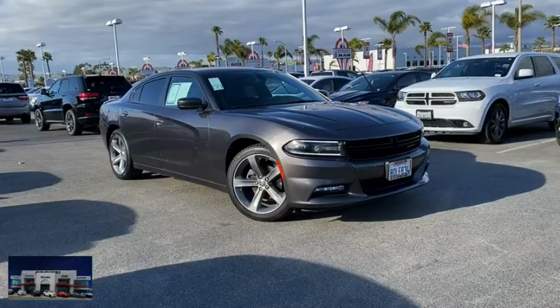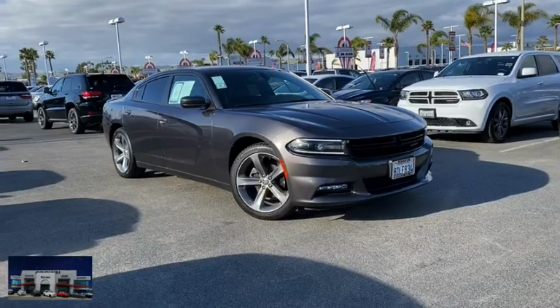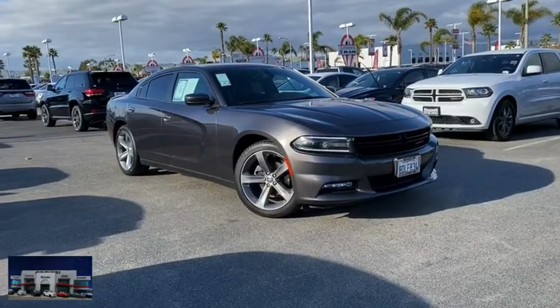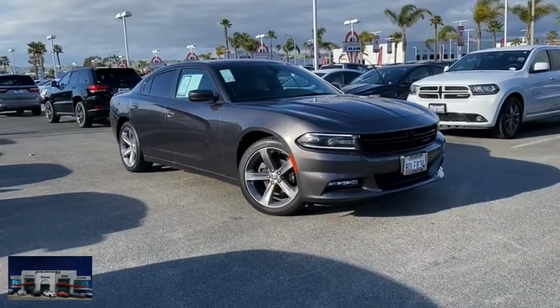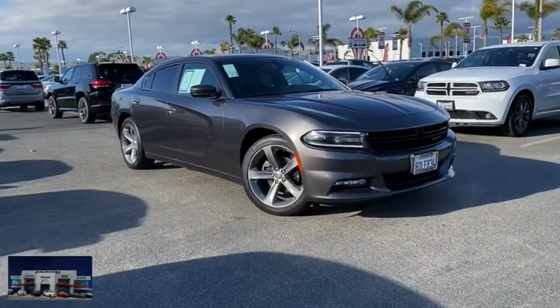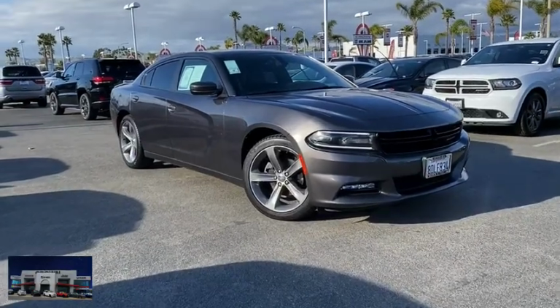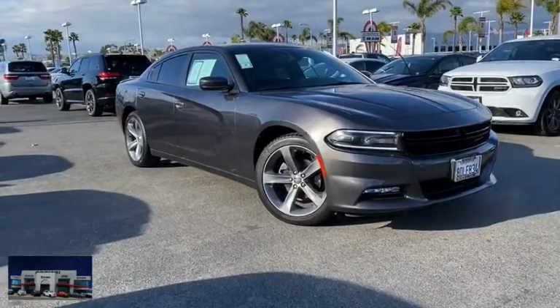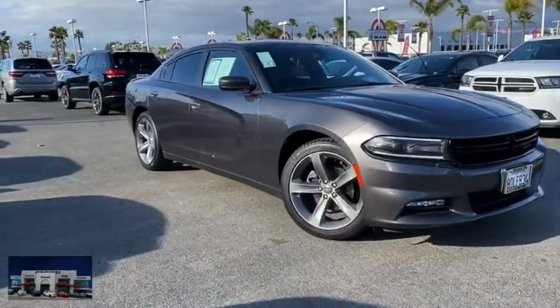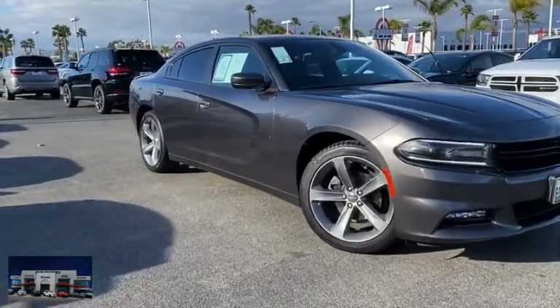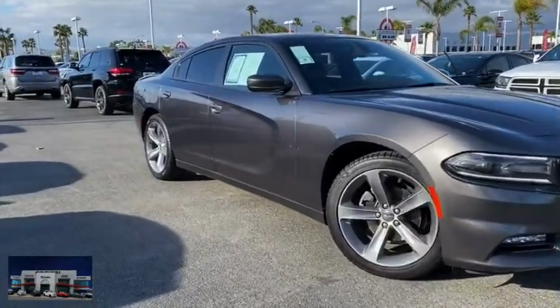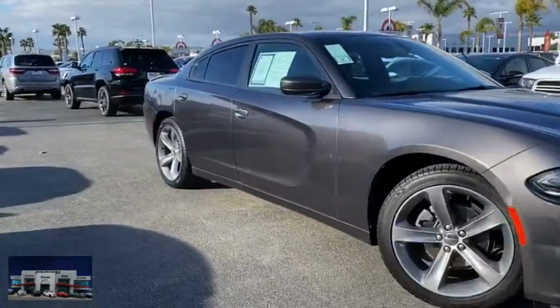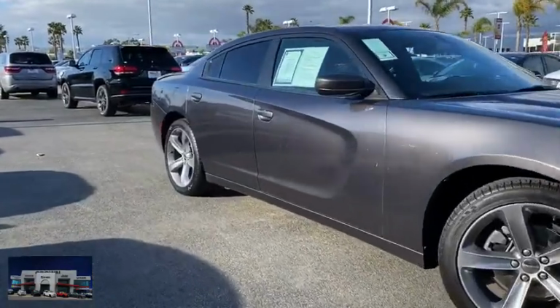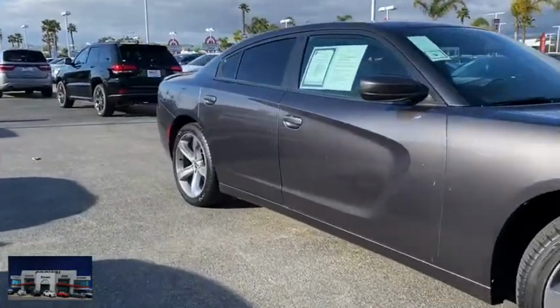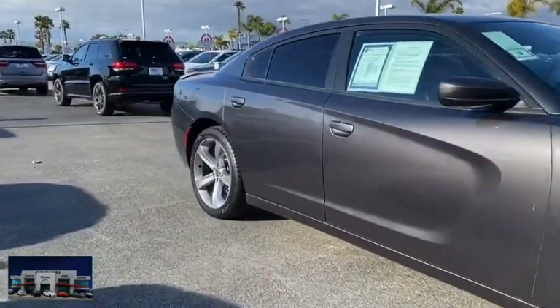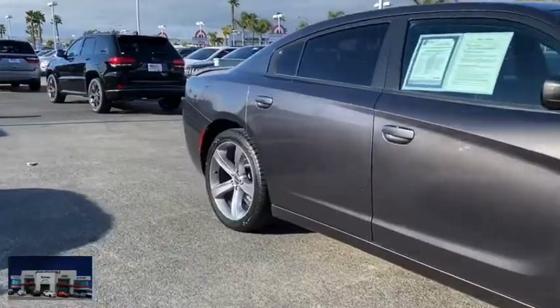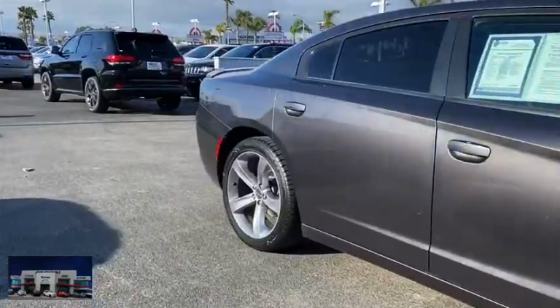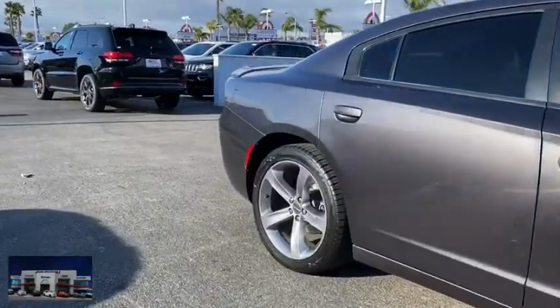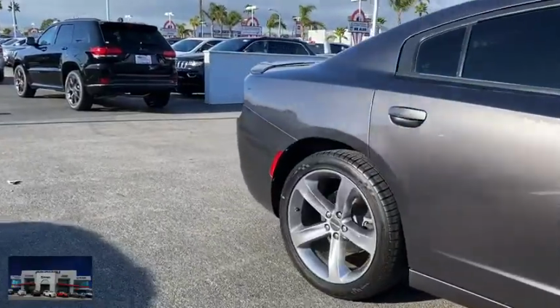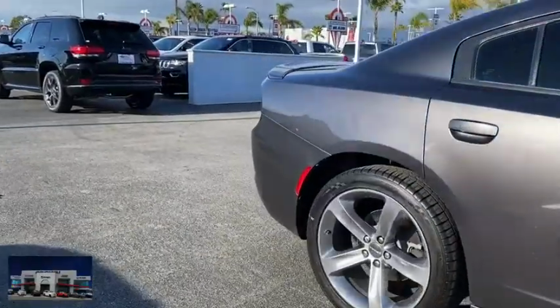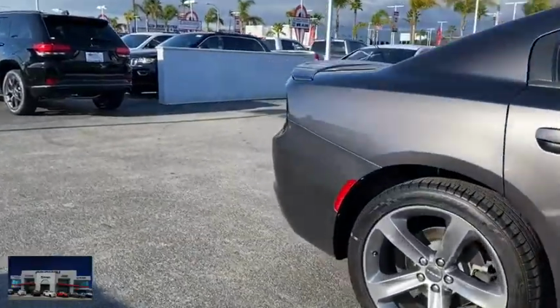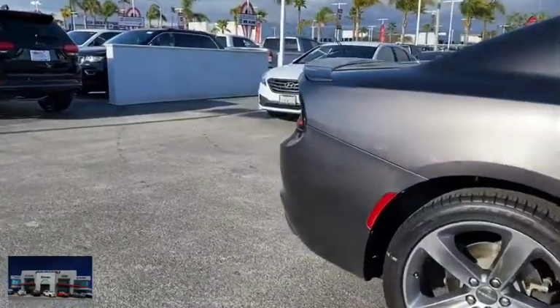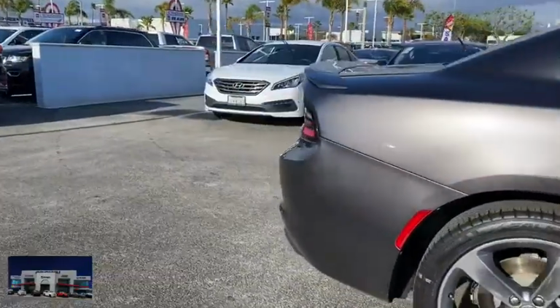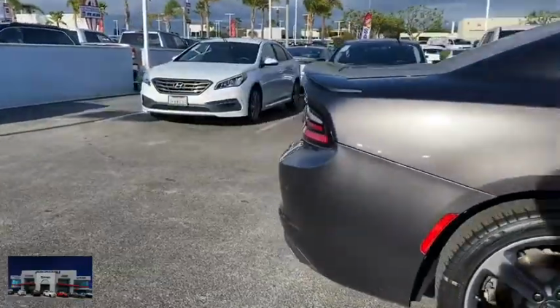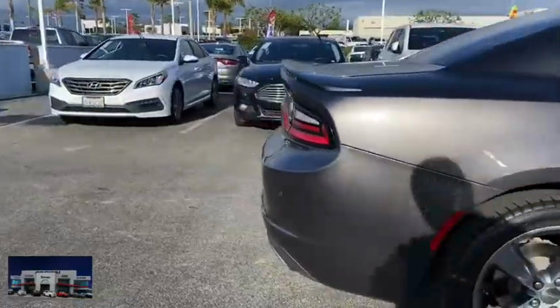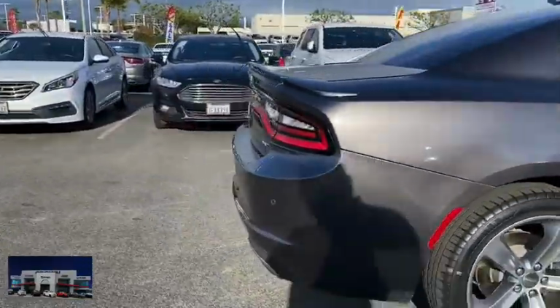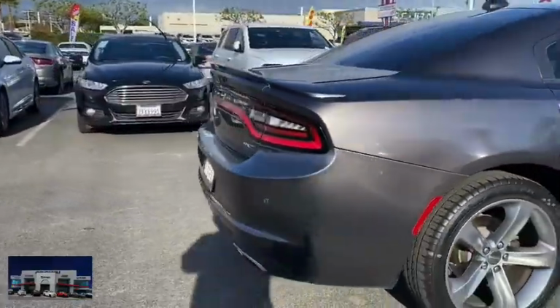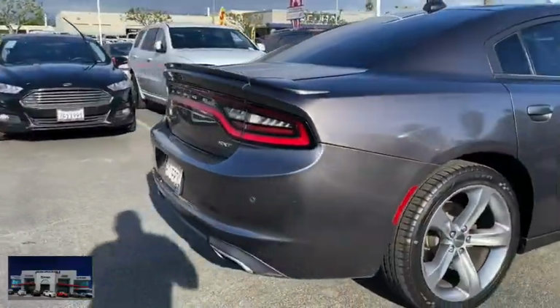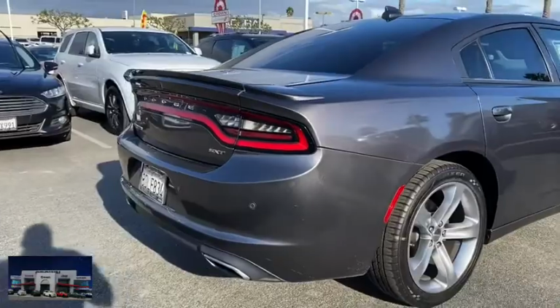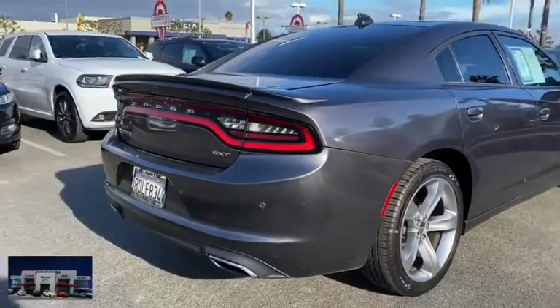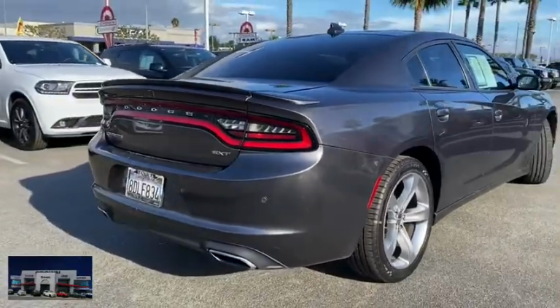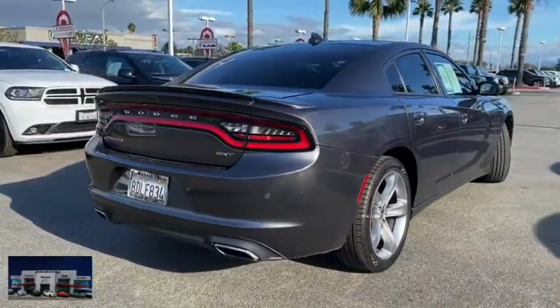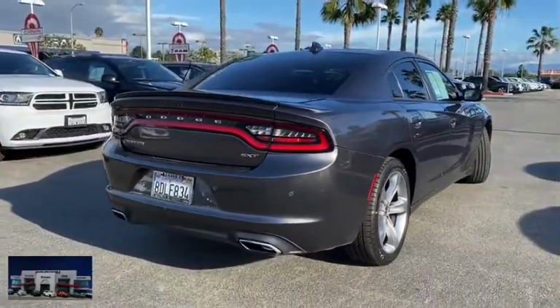Stop by and take a look at the 2015 Dodge Charger. Inject some versatility, comfort, and sophistication into your muscle. The Charger is a powerful sedan that excites at every turn.